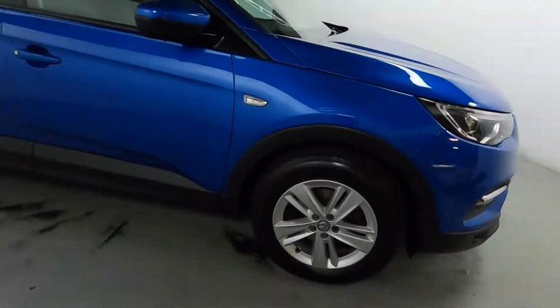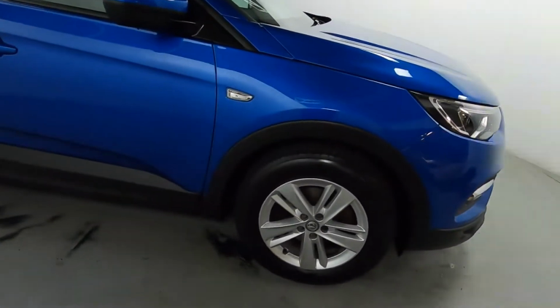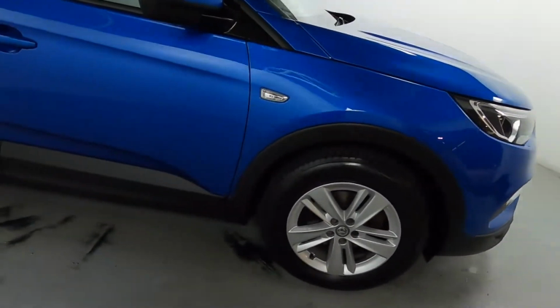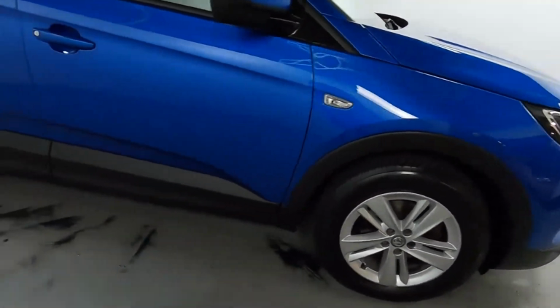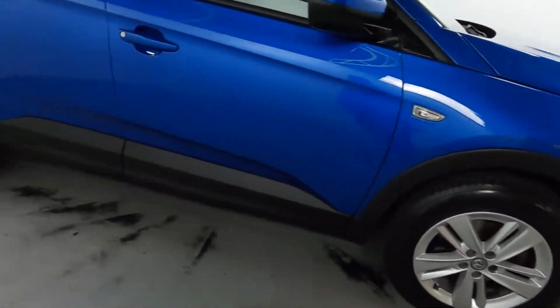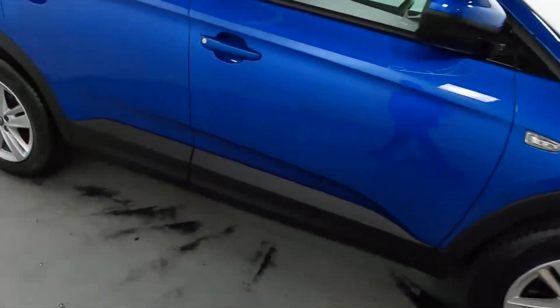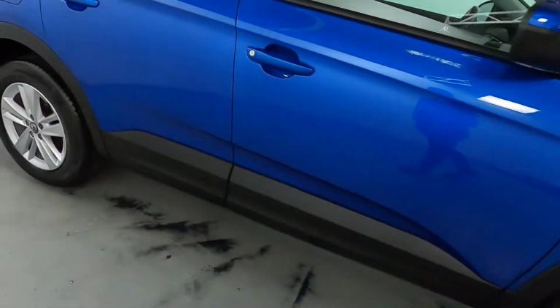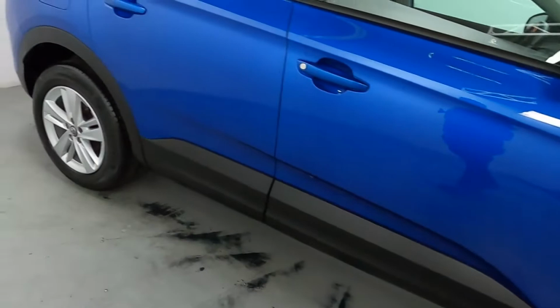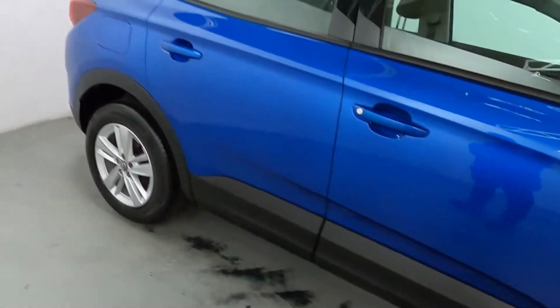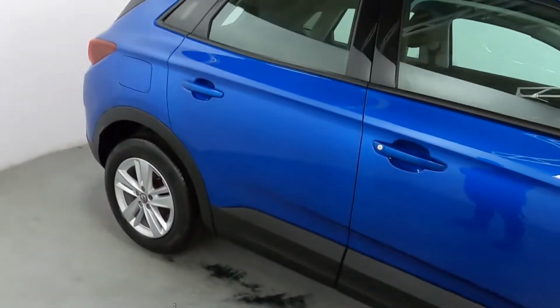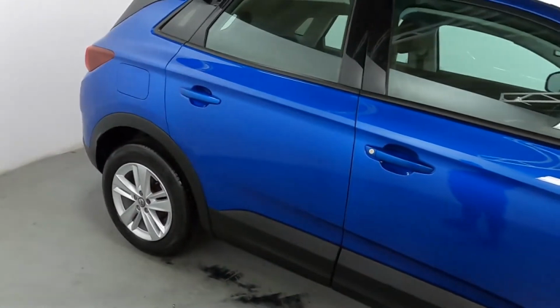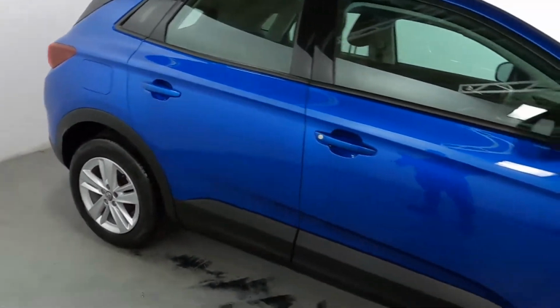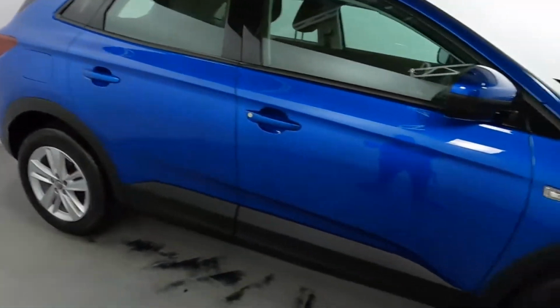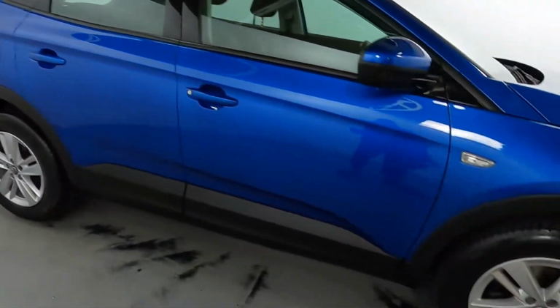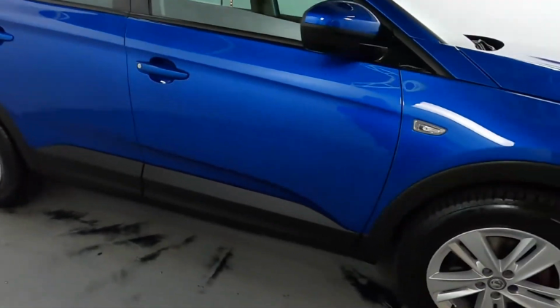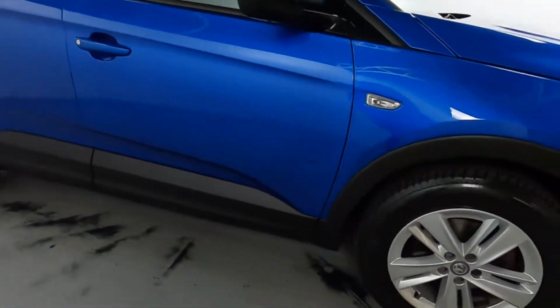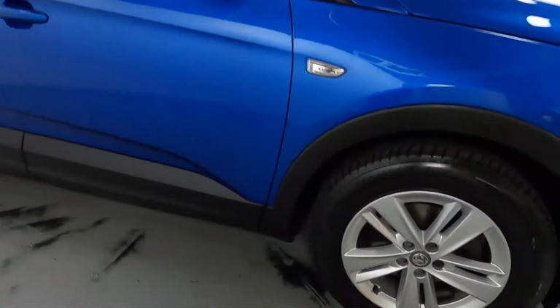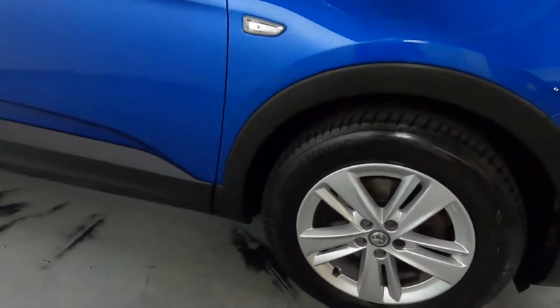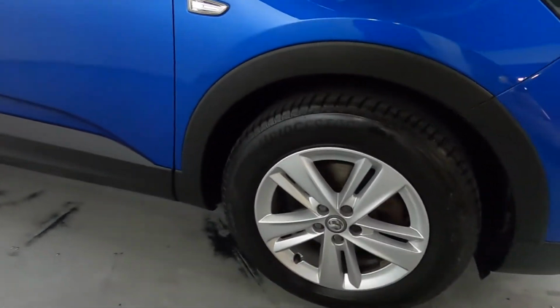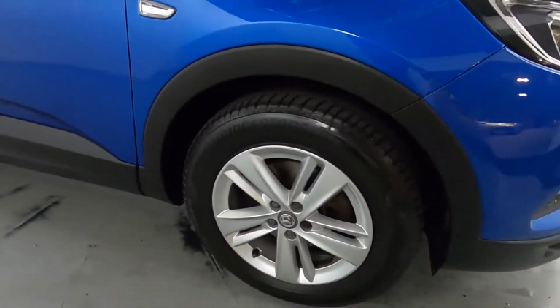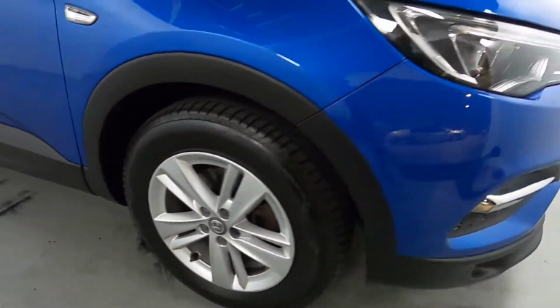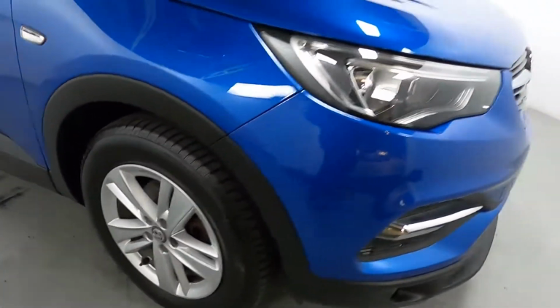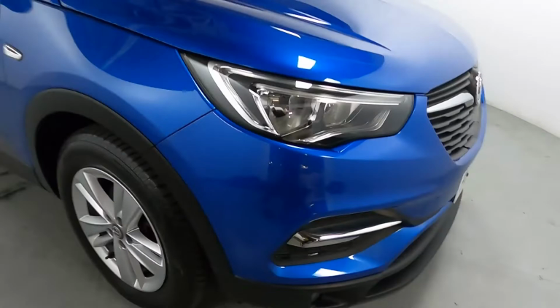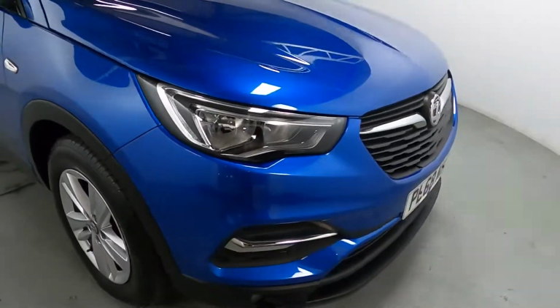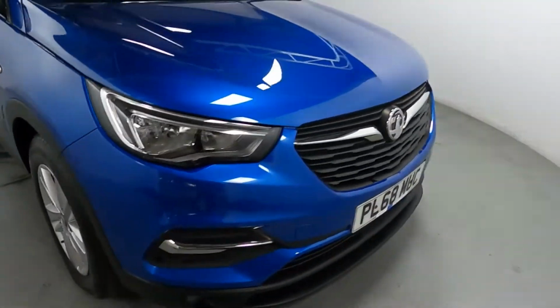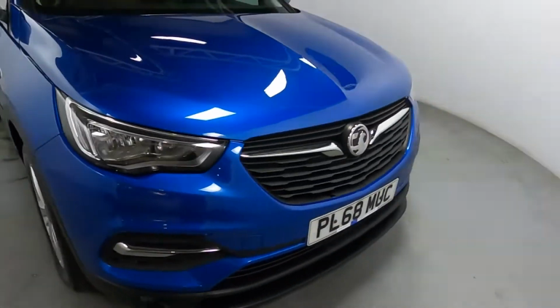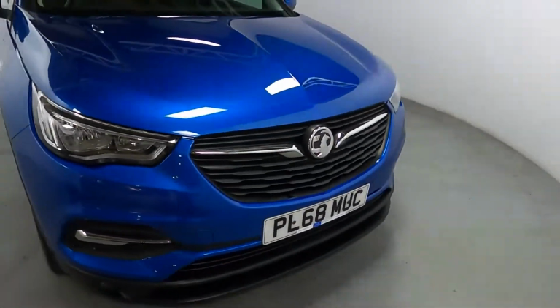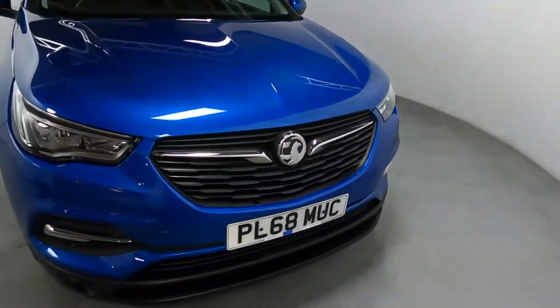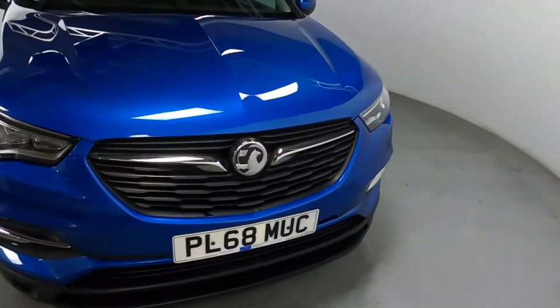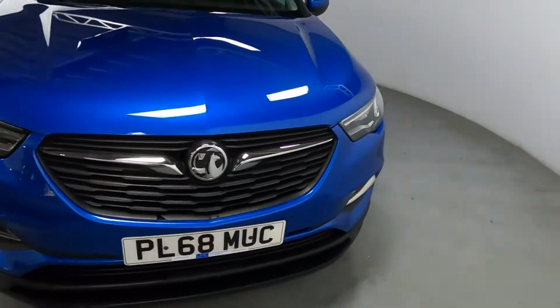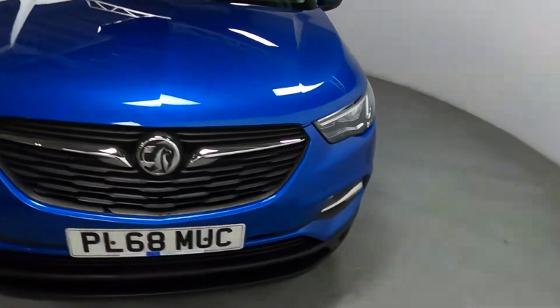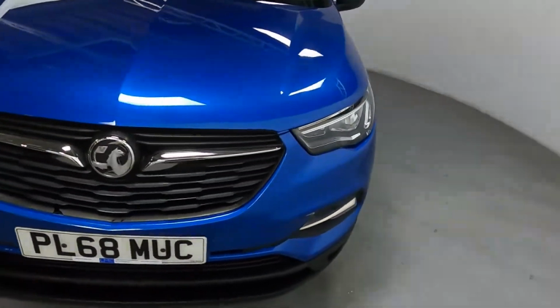Black plastic arches and door trims. You've also got nice alloy wheels and chrome pieces on the front.